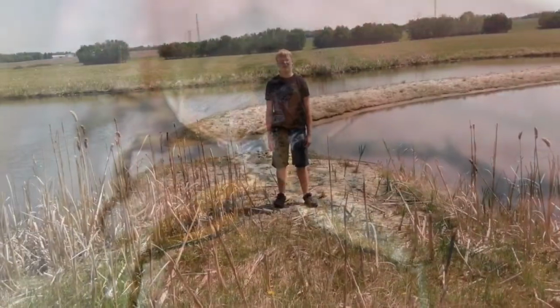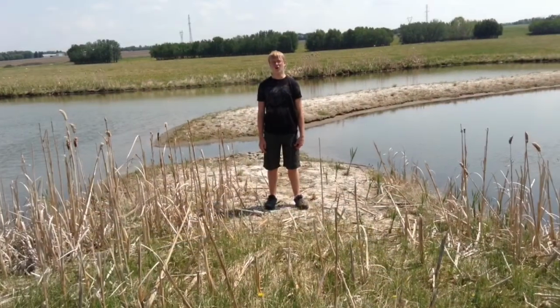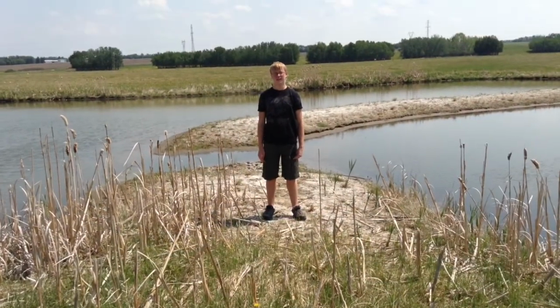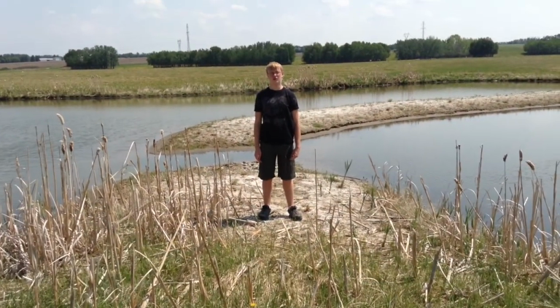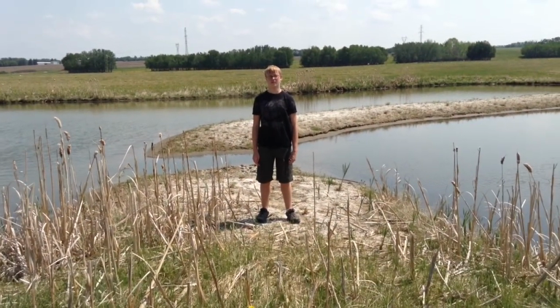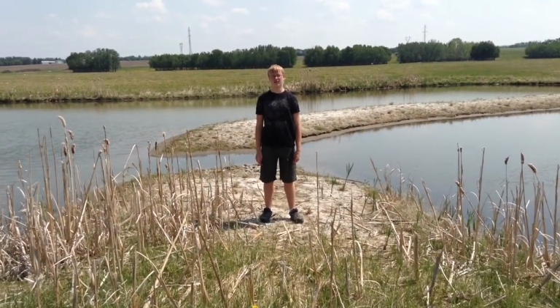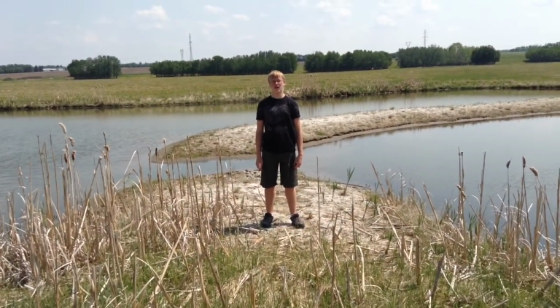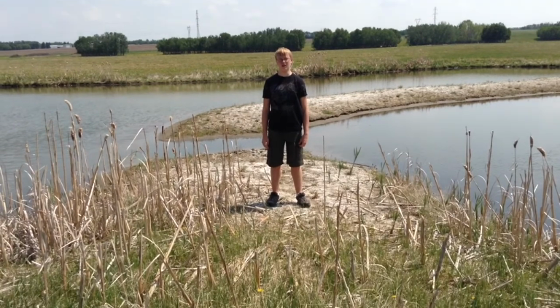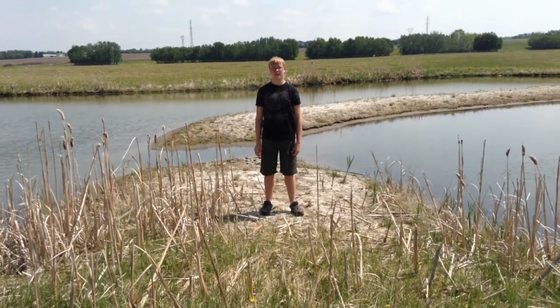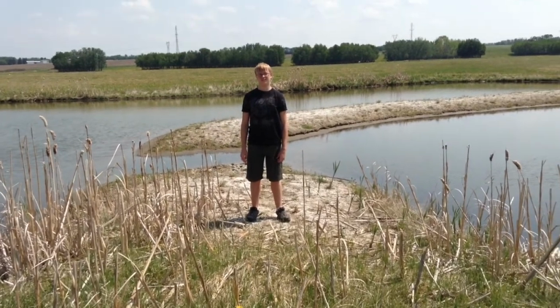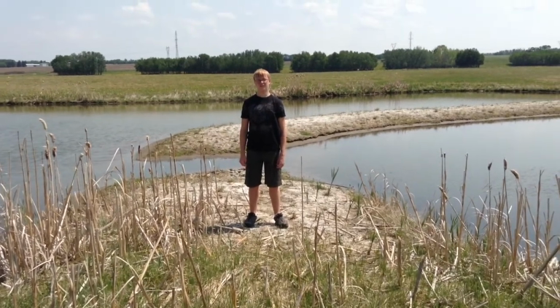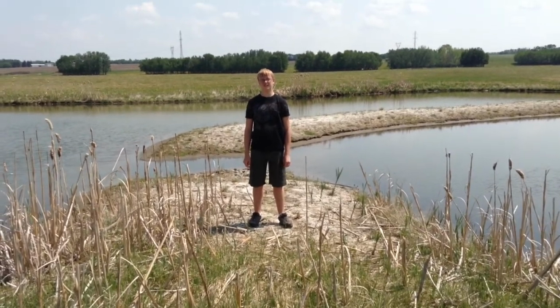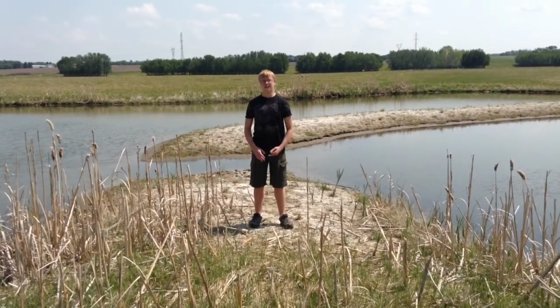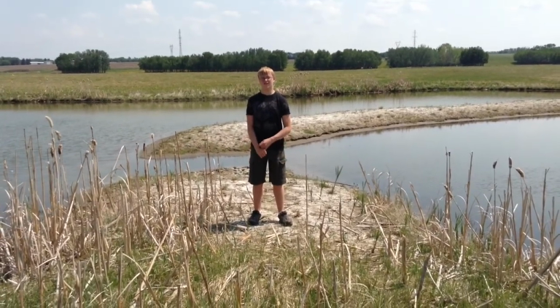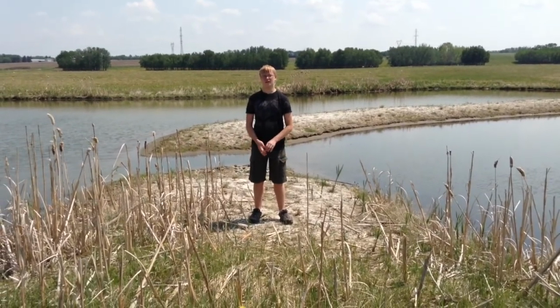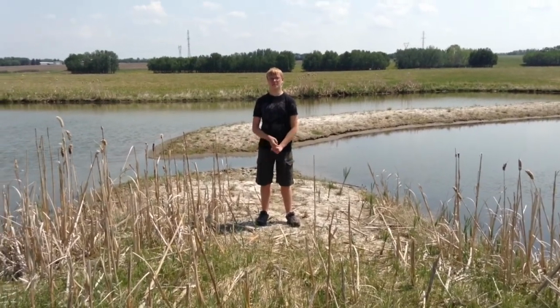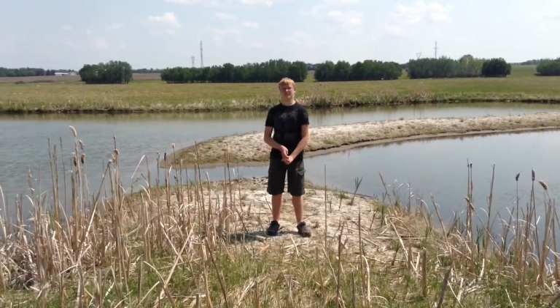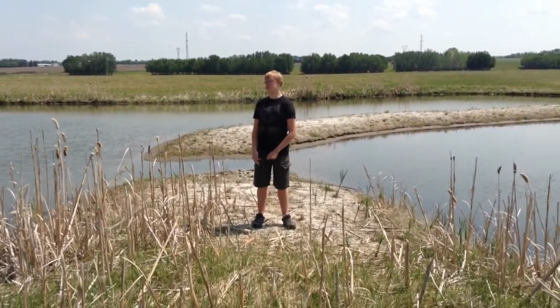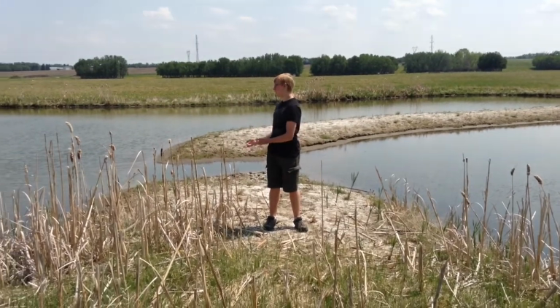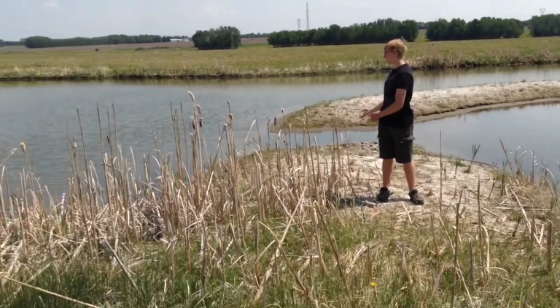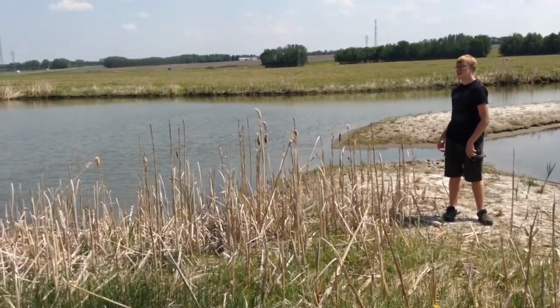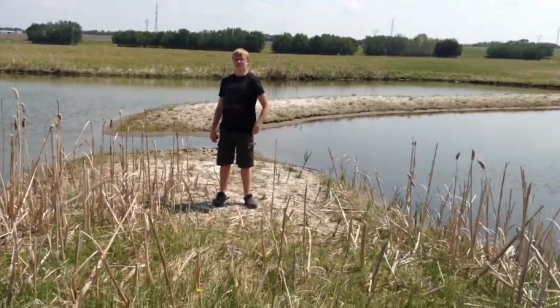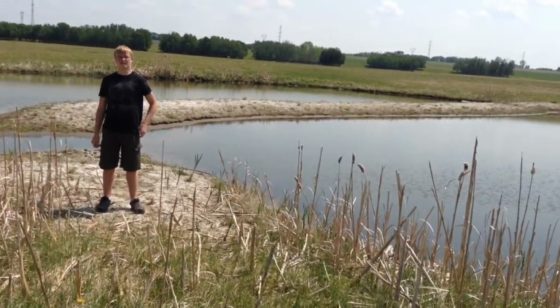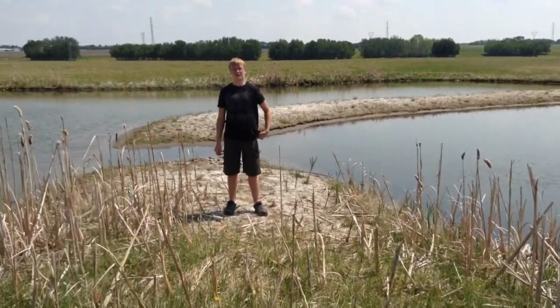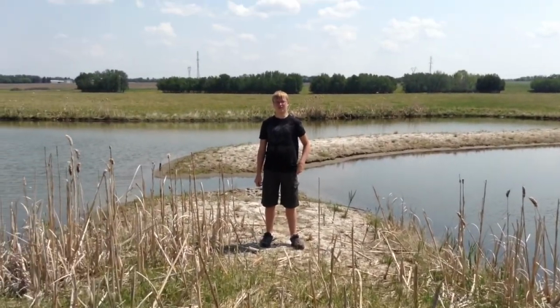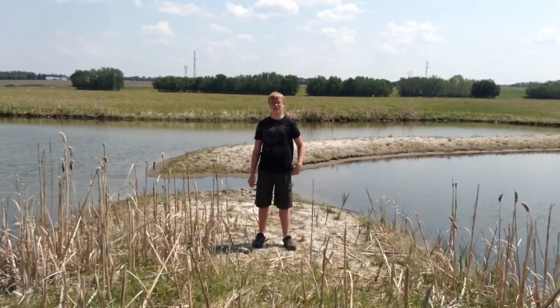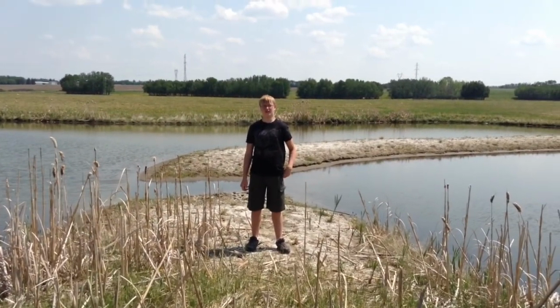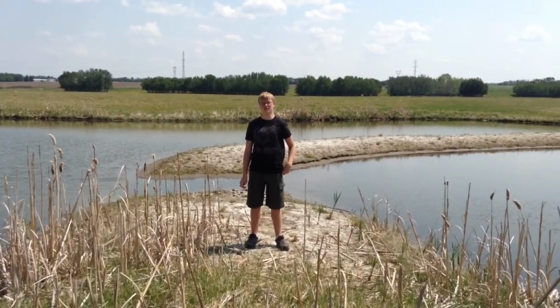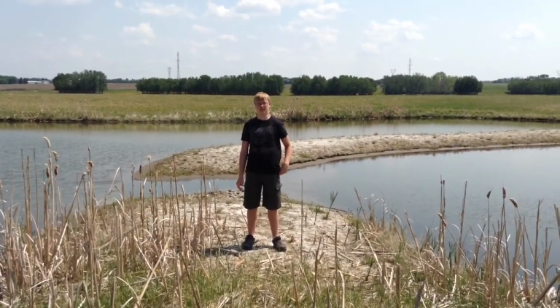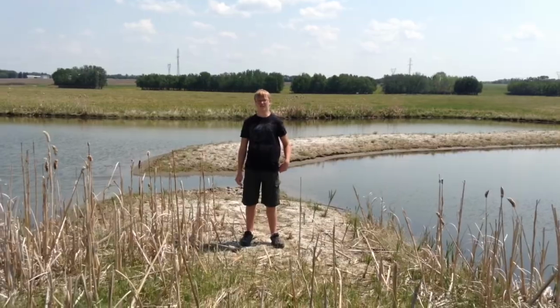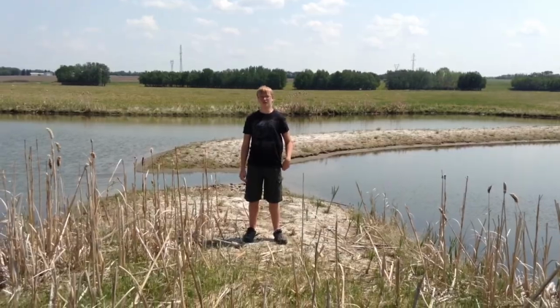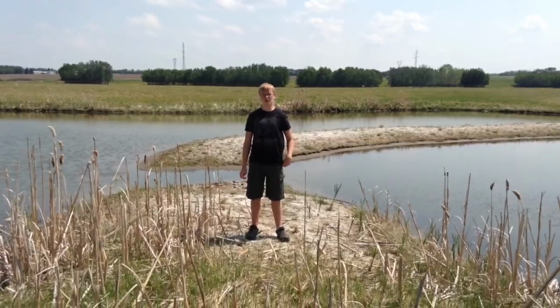Hello, today I will teach you about the giant water bug. This large insect is very fond of wet places such as a pond like this, shallow ends of lakes and rivers, and other such marshes. It can be found throughout Alberta.